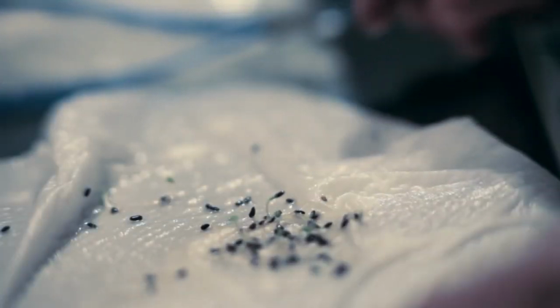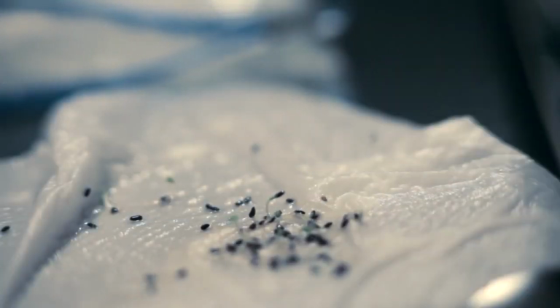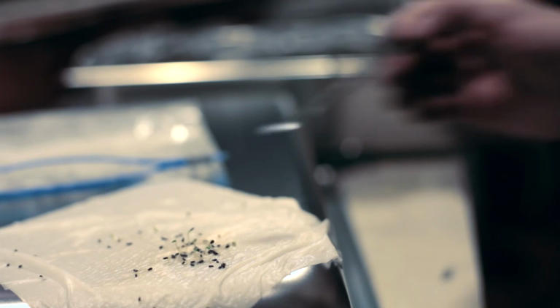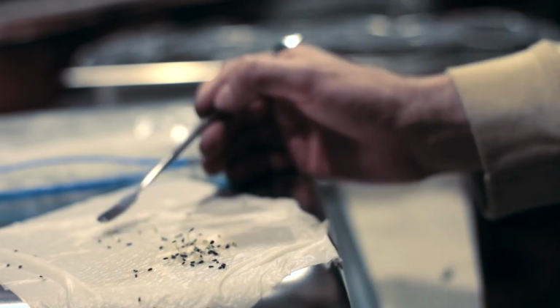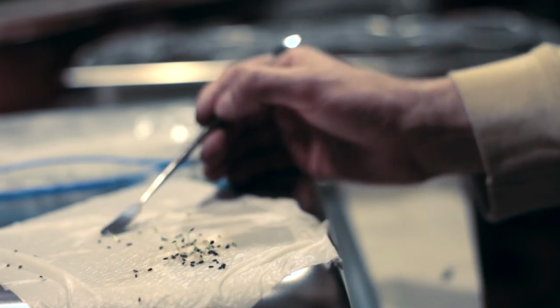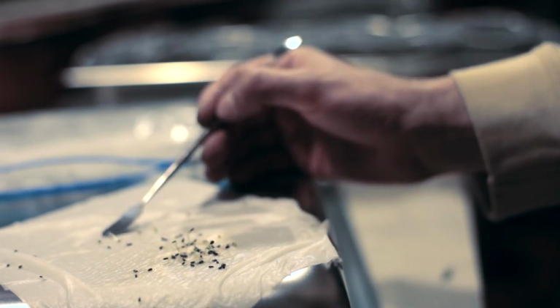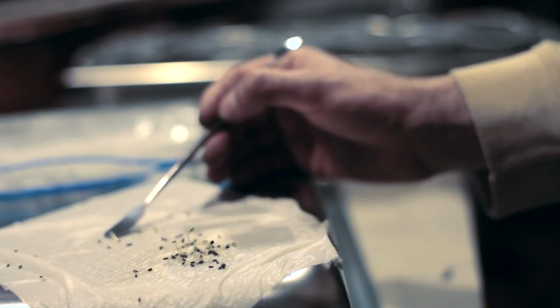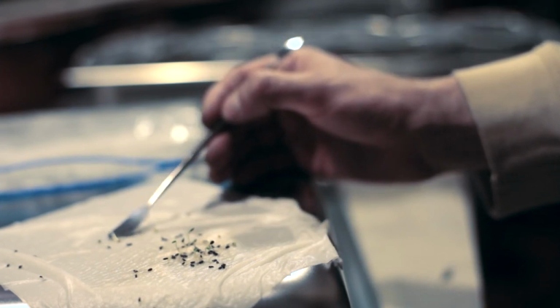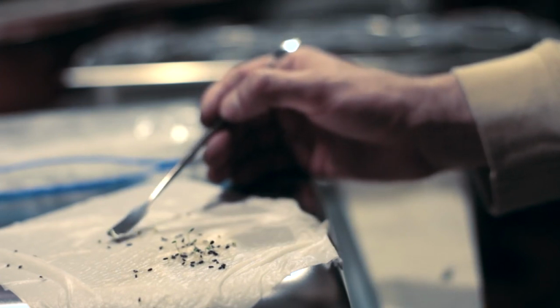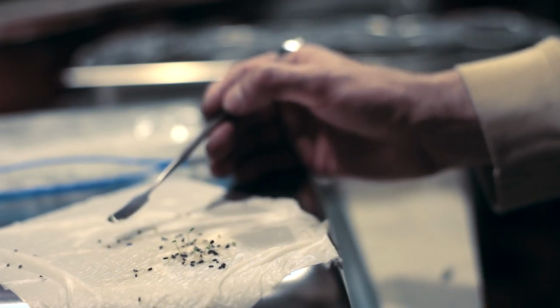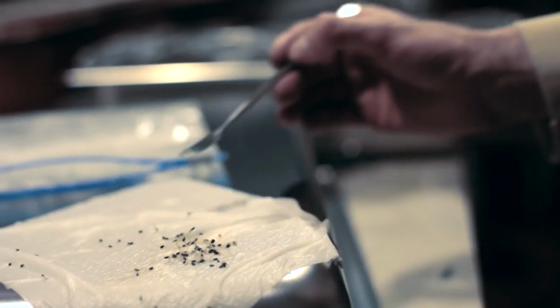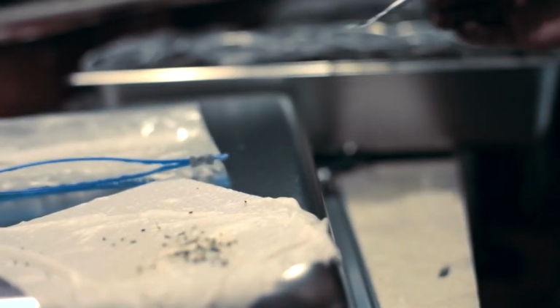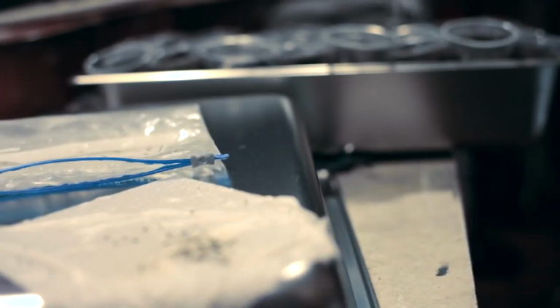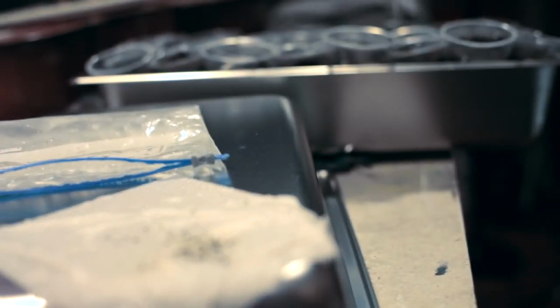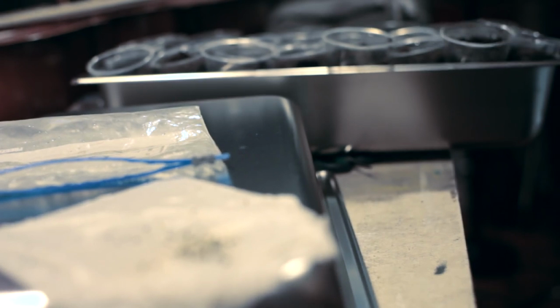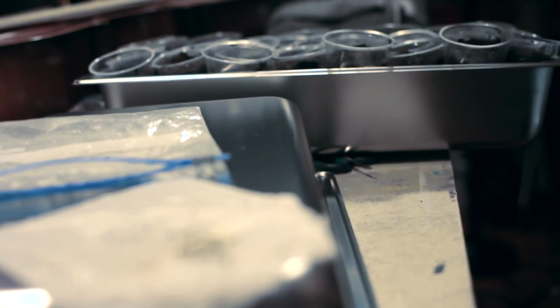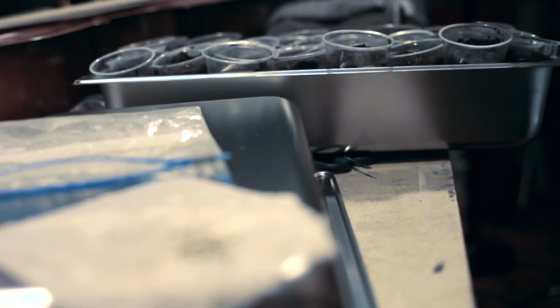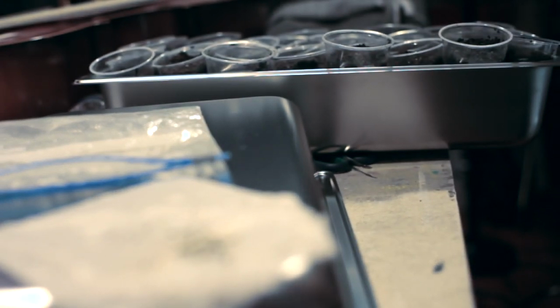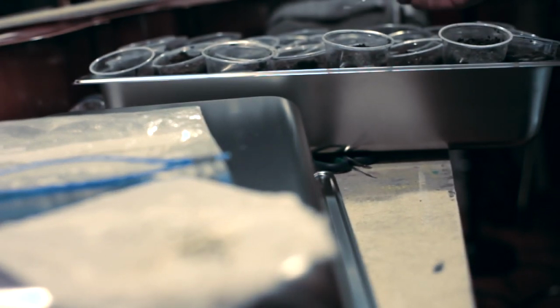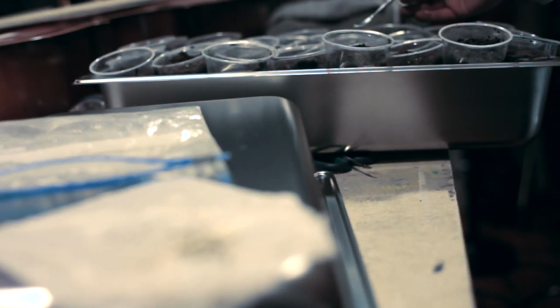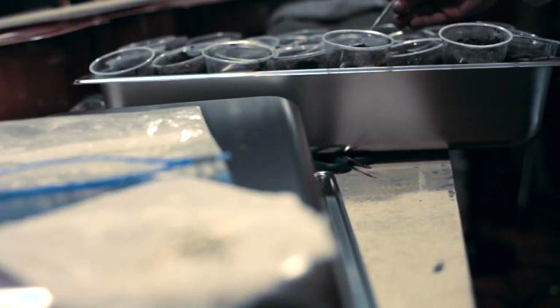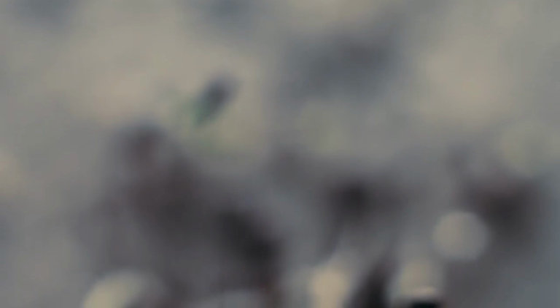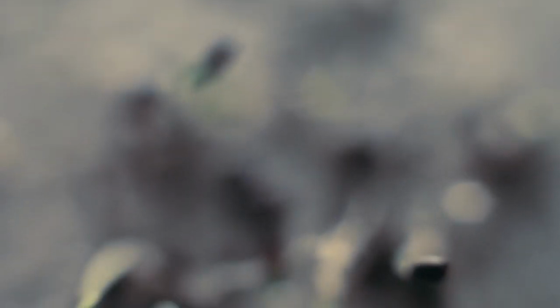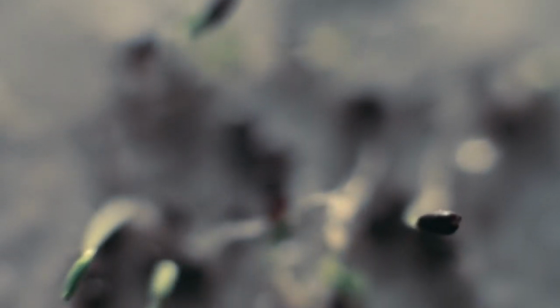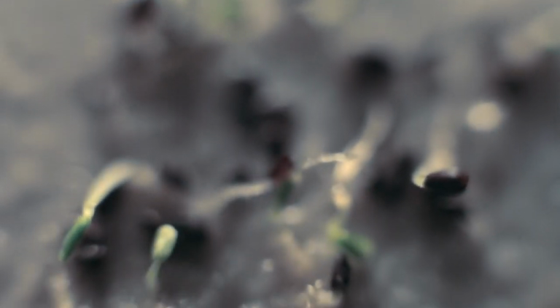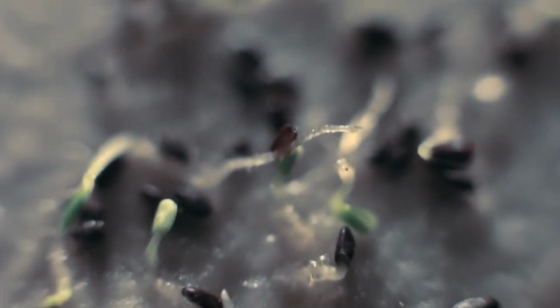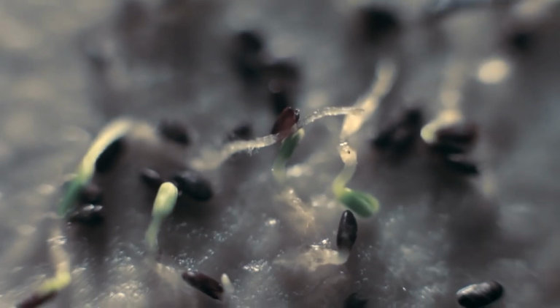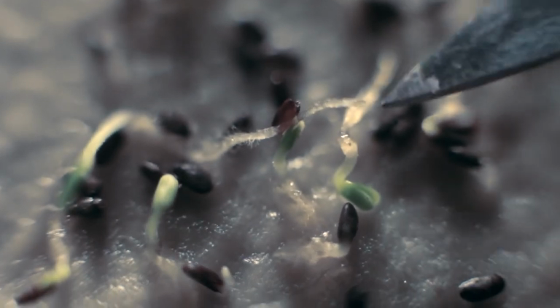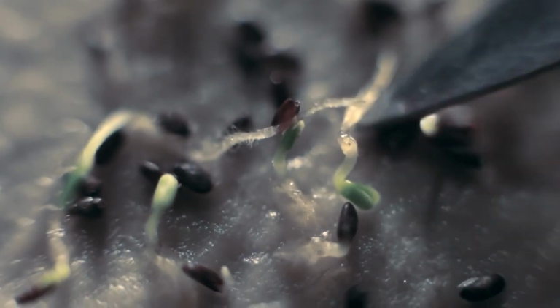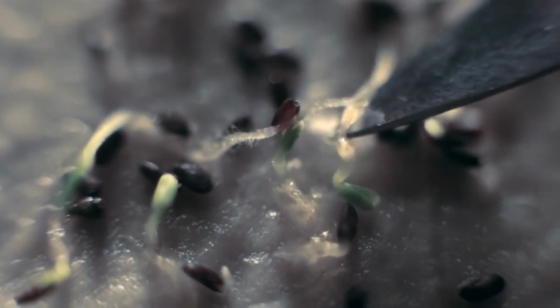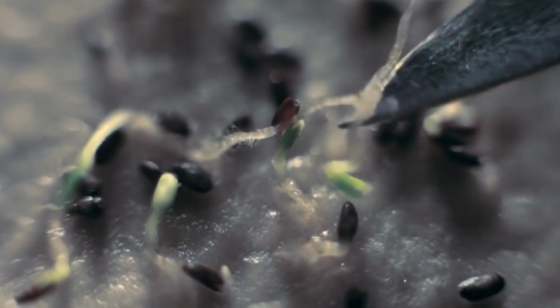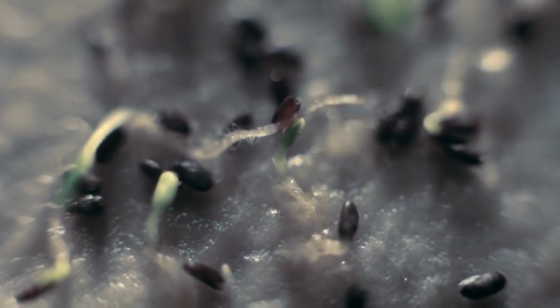Using a tool, carefully pick up the germinated seeds one by one and plant them in a cup full of potting soil. By following this method, you will only use one seed per cup and your seed packet will produce more plants.